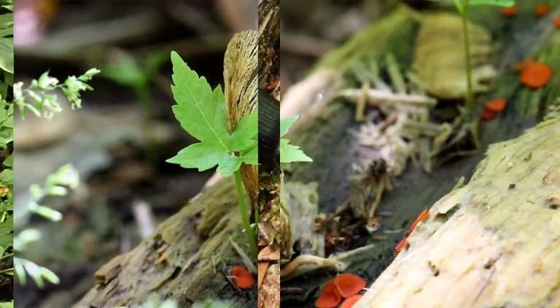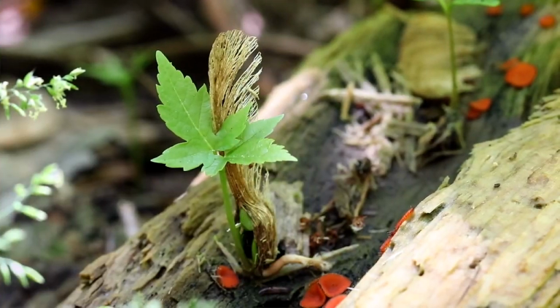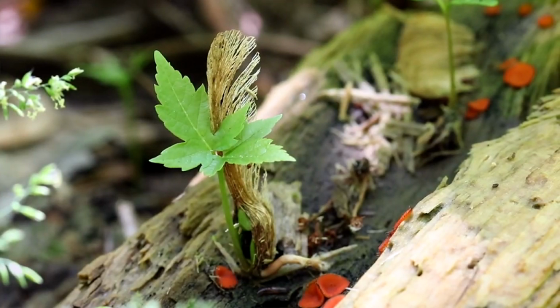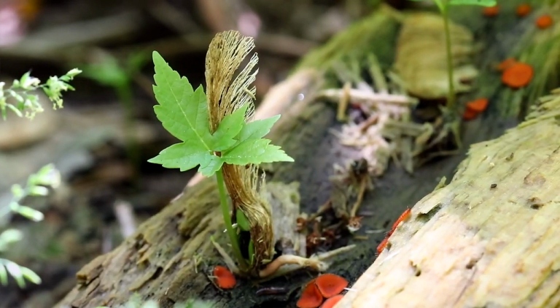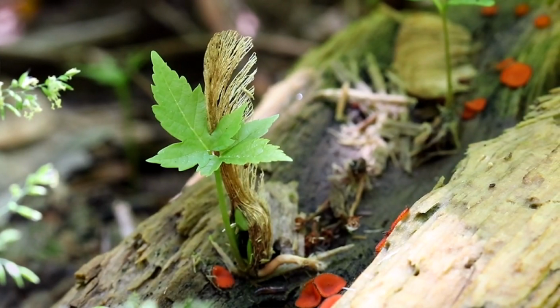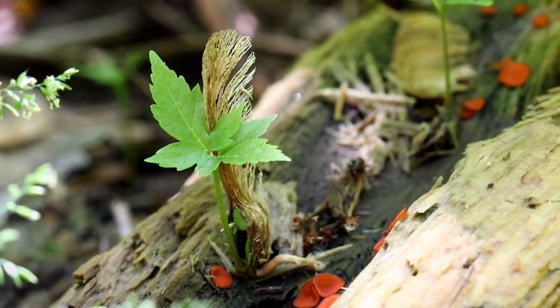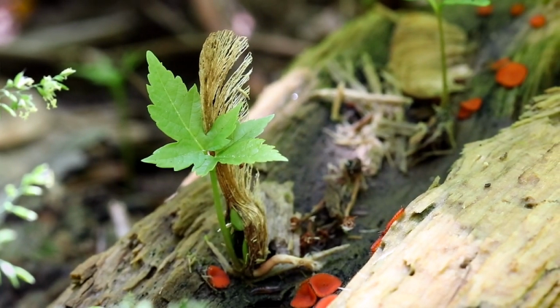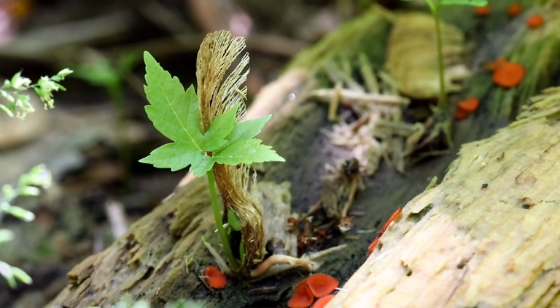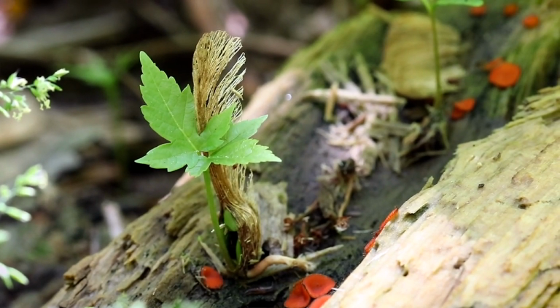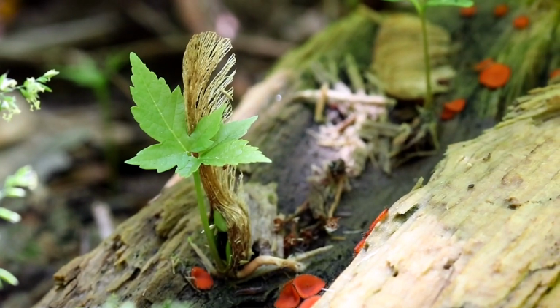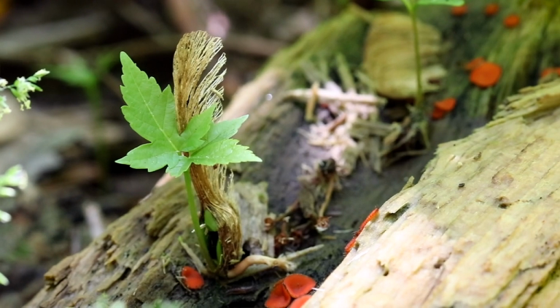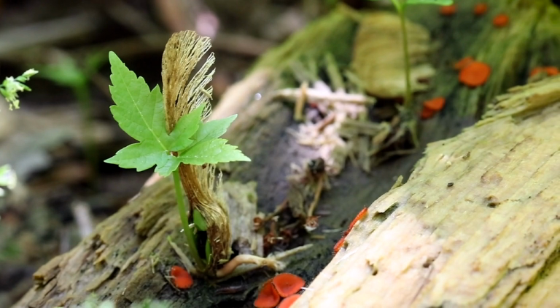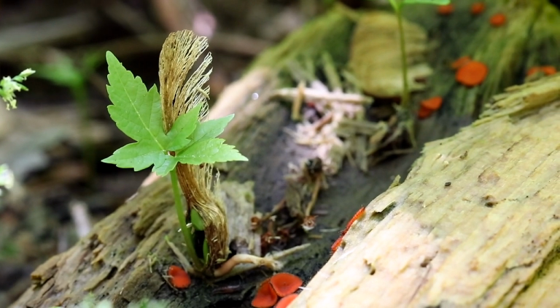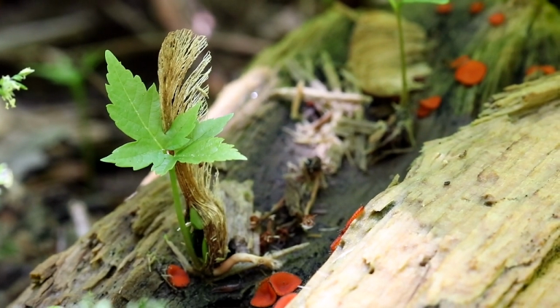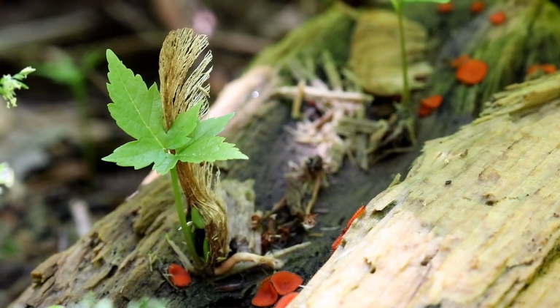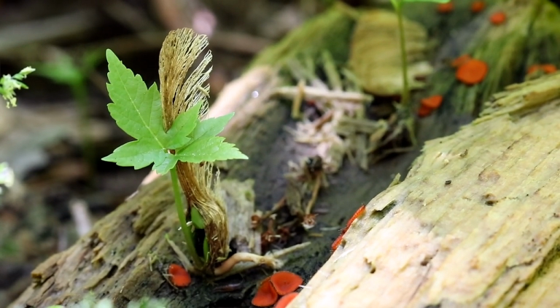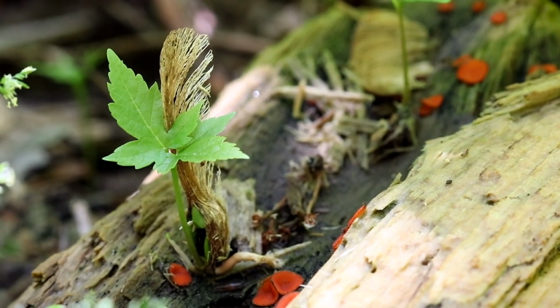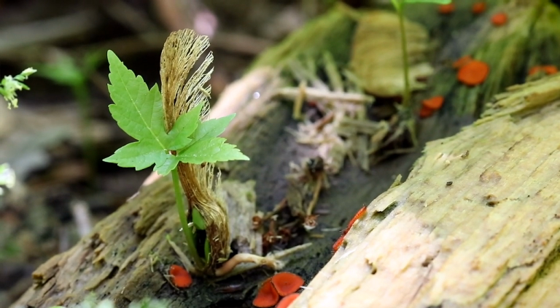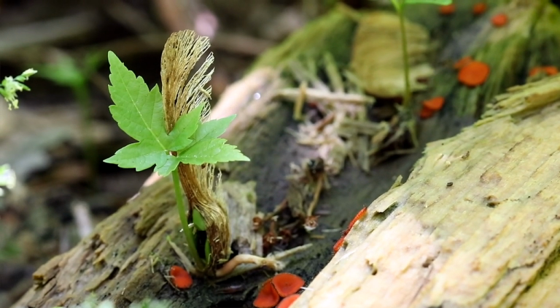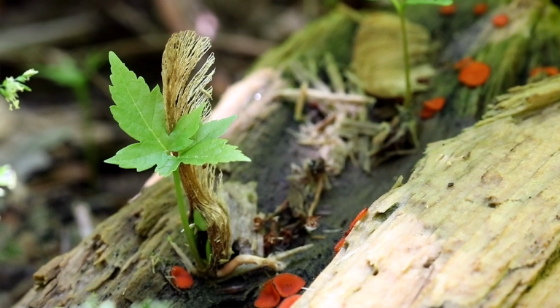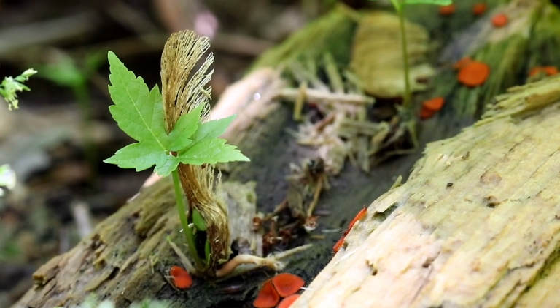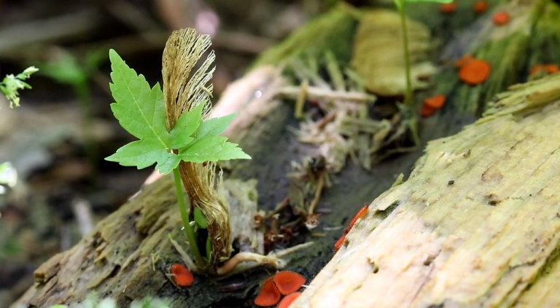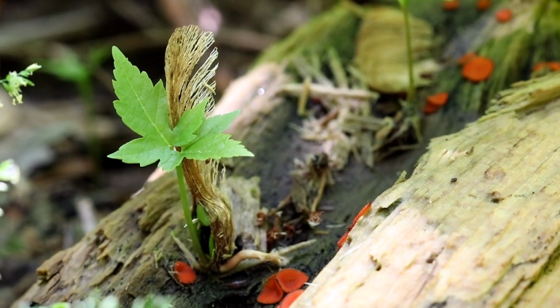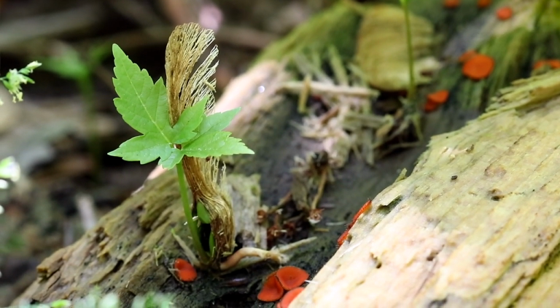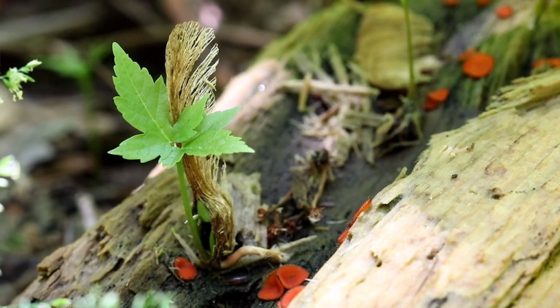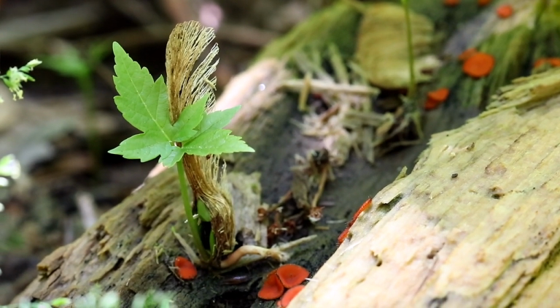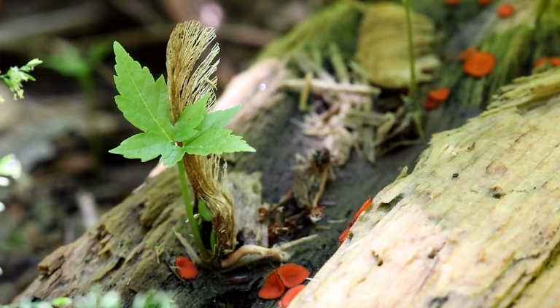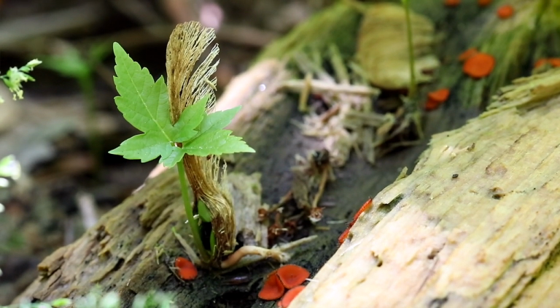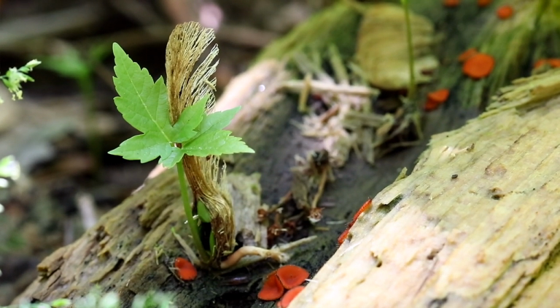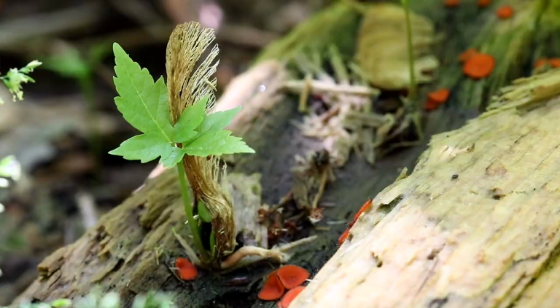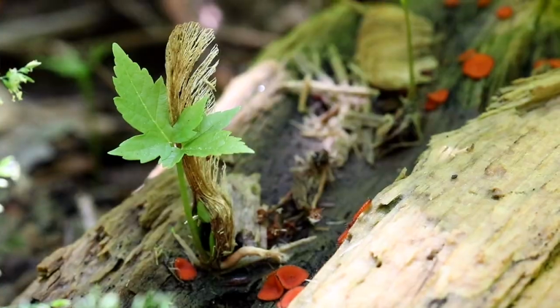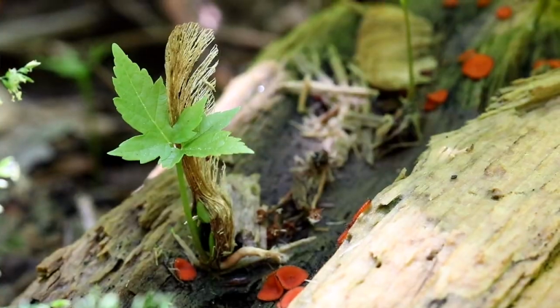Check out how this maple seed has landed and it's already started to sprout. That's kind of cool. I'm going to photograph this over a period of days, just because it looks cool.